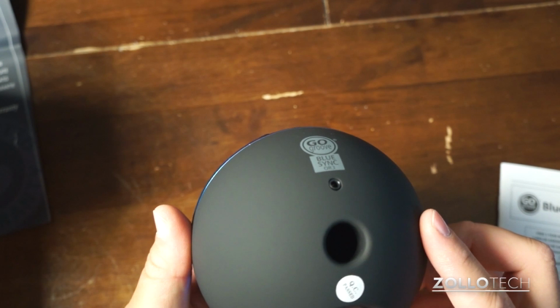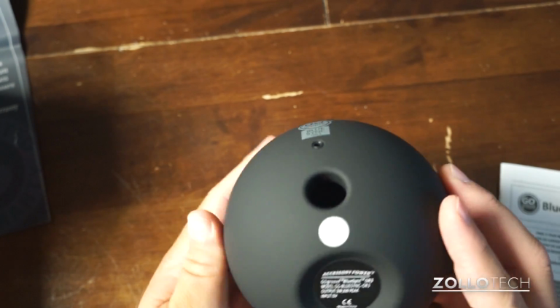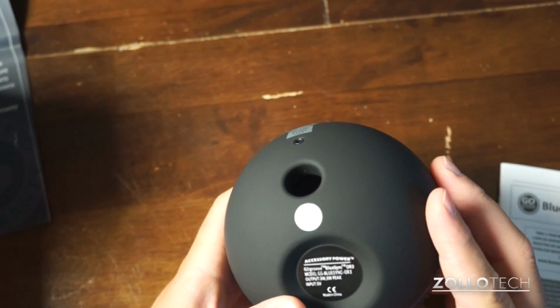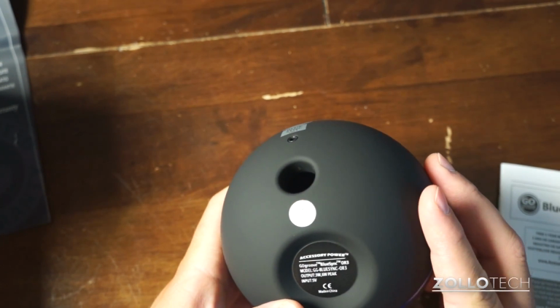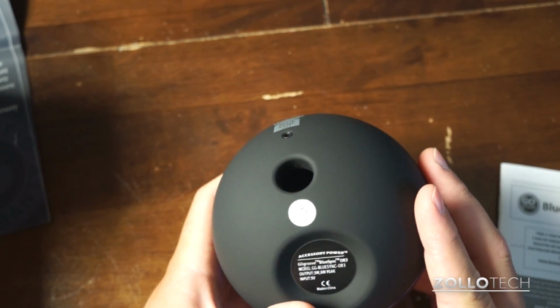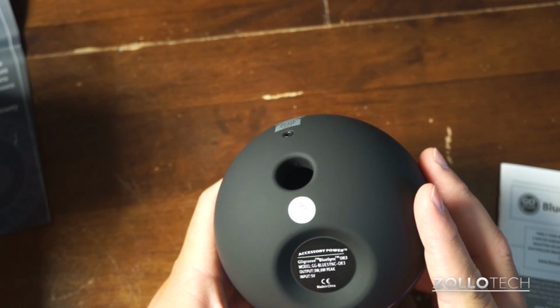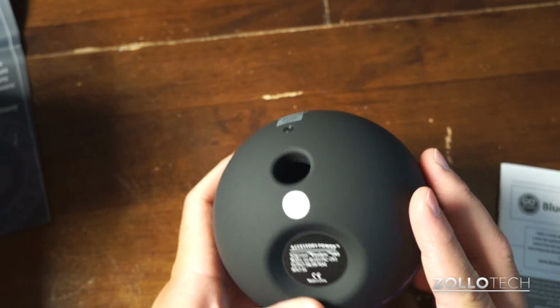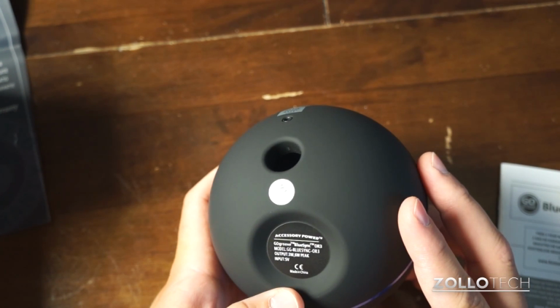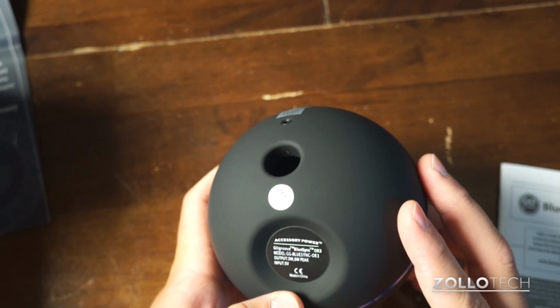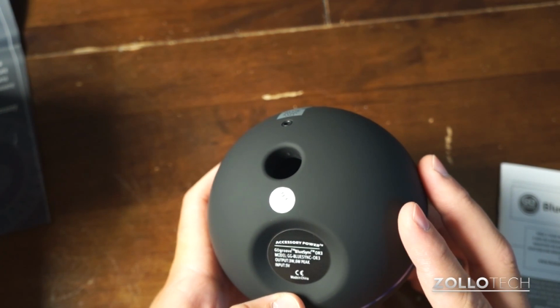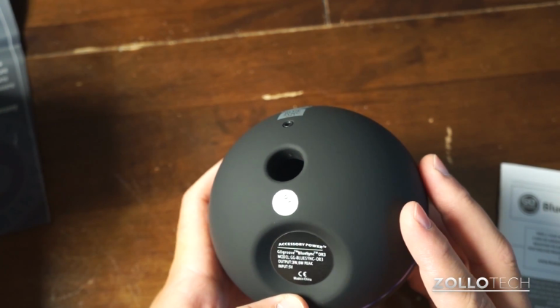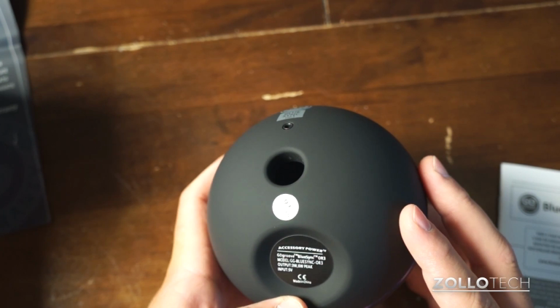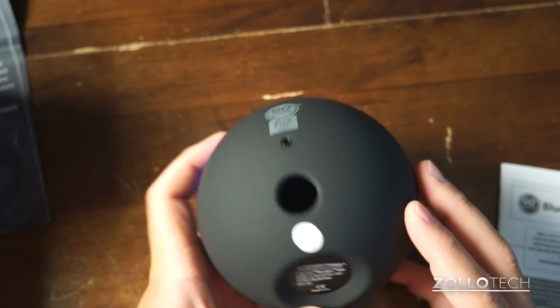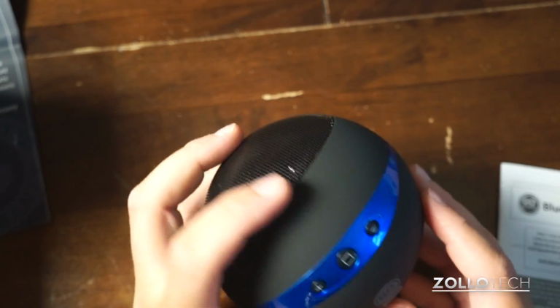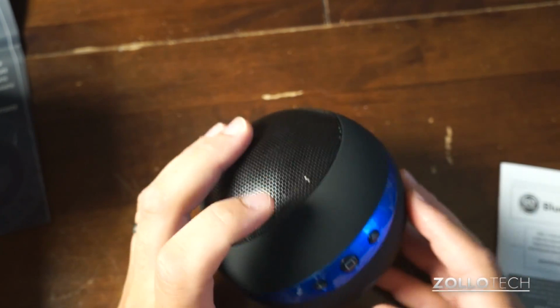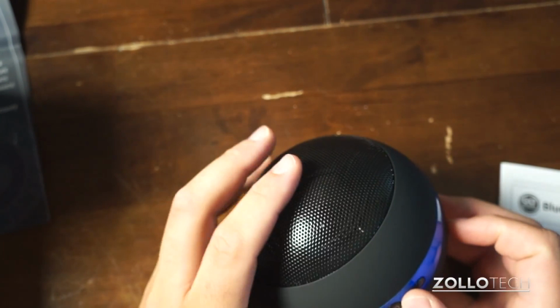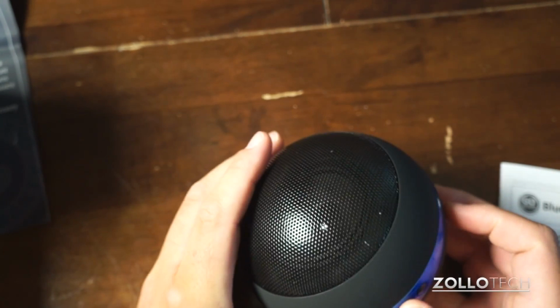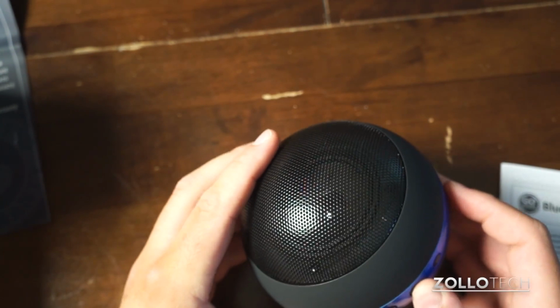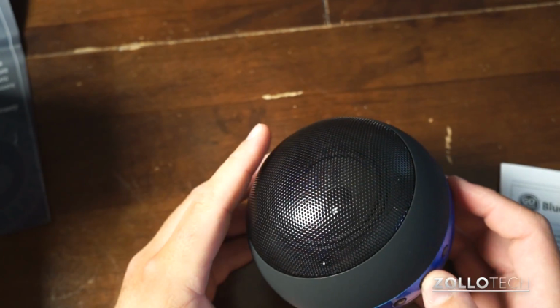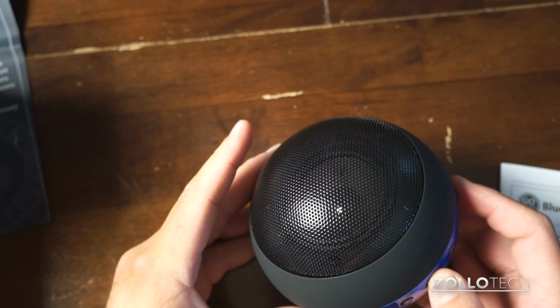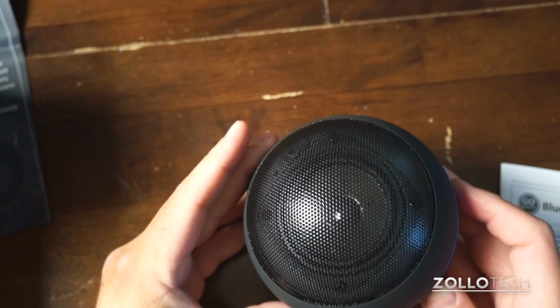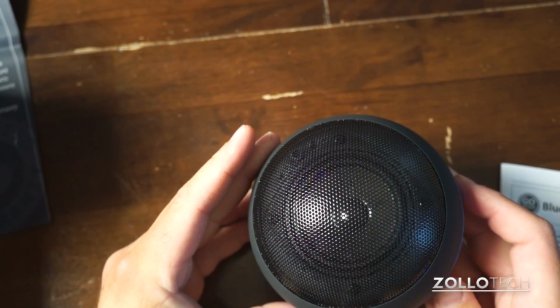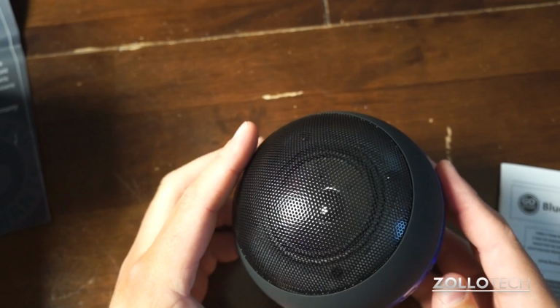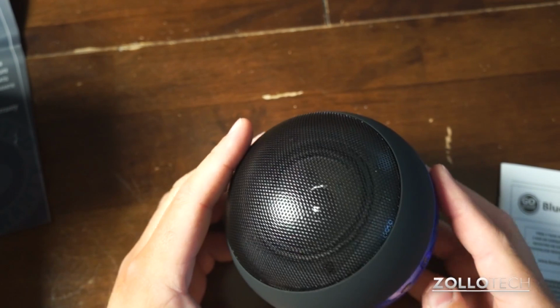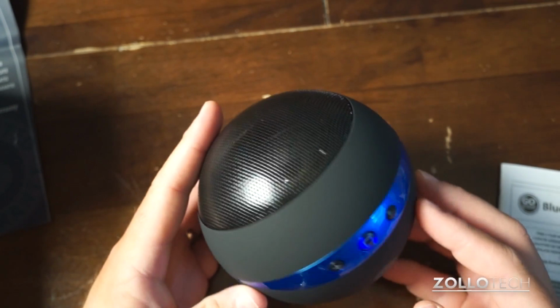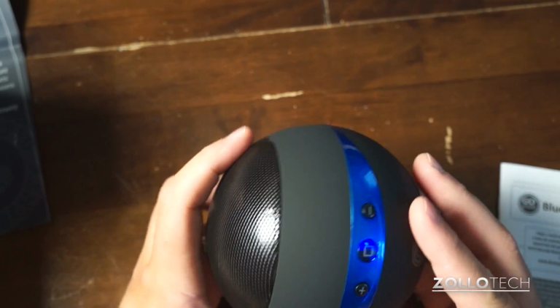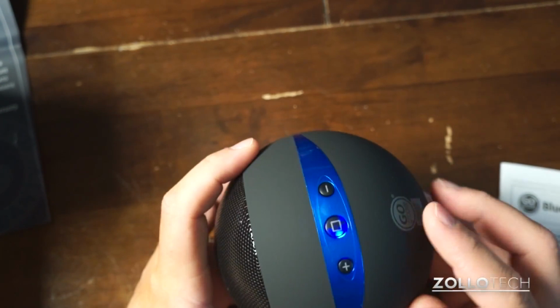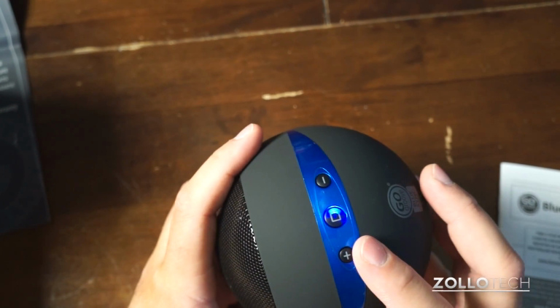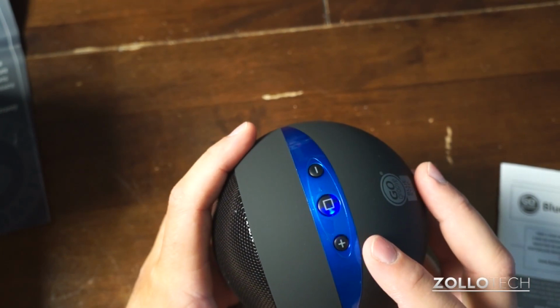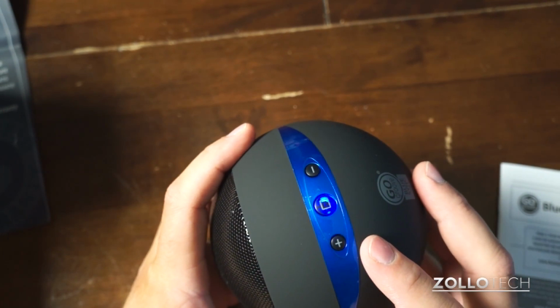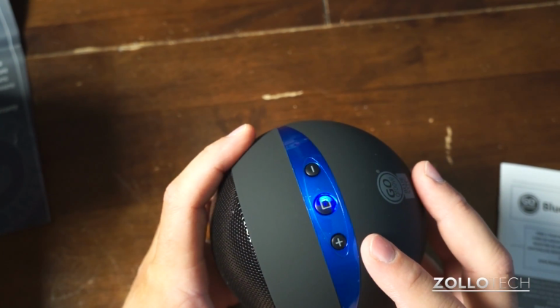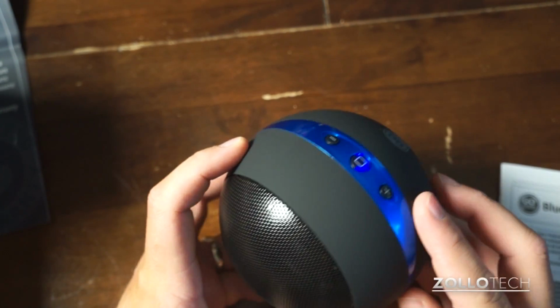It says output is 3 watts, 6 watt peak, input 5 volts. There we go — the top light turned blue and you can see it's blinking.